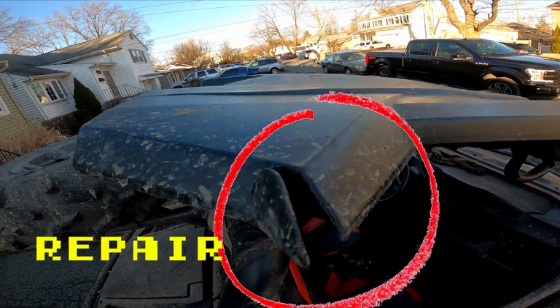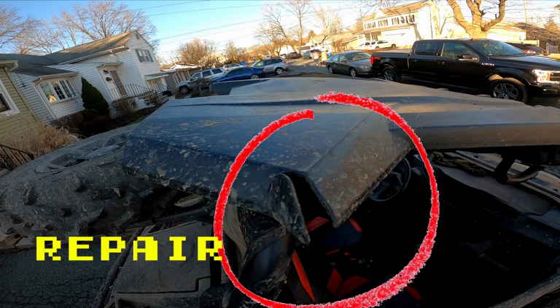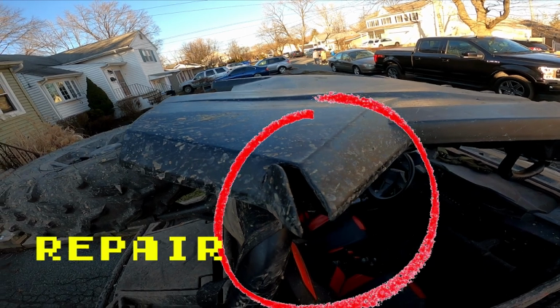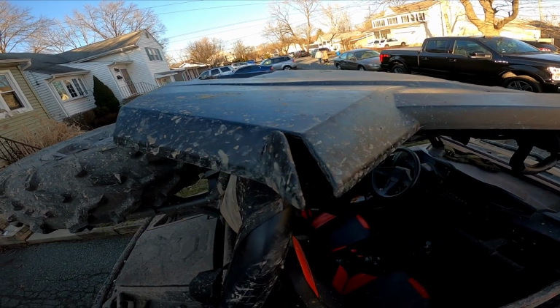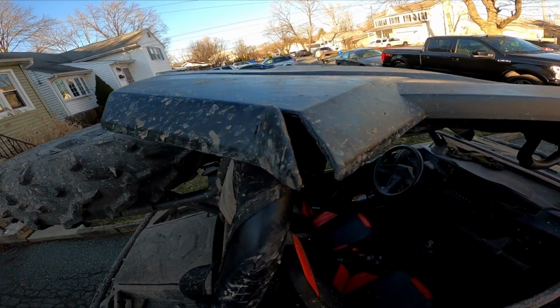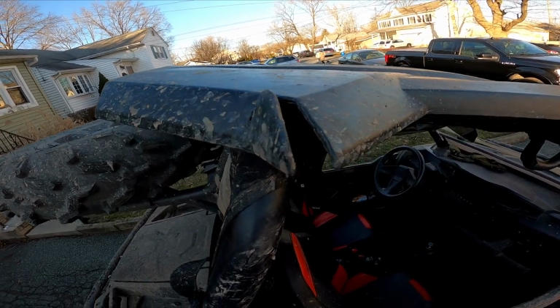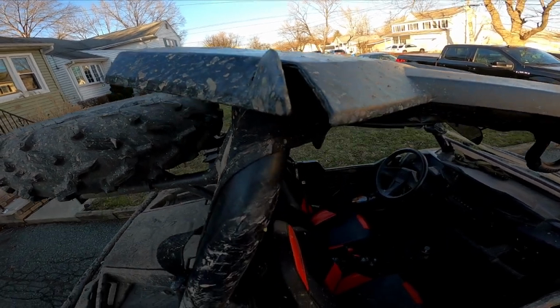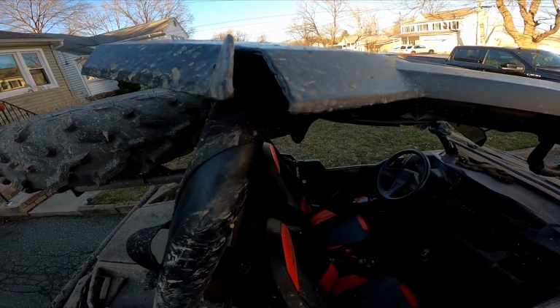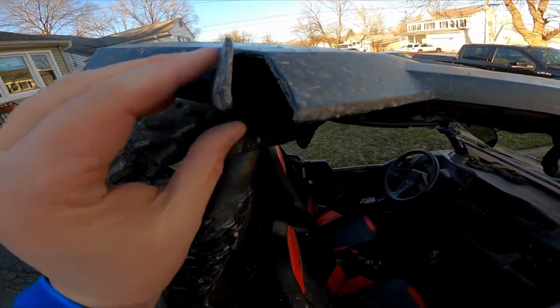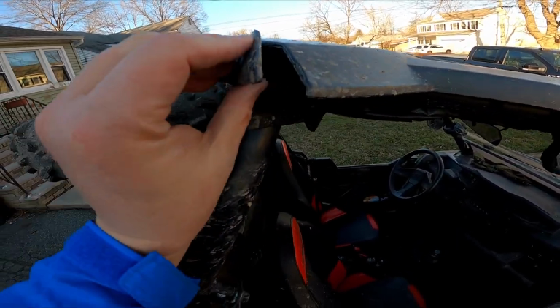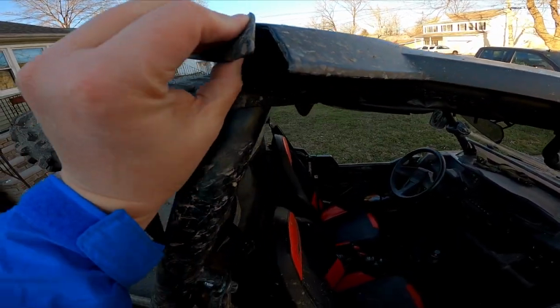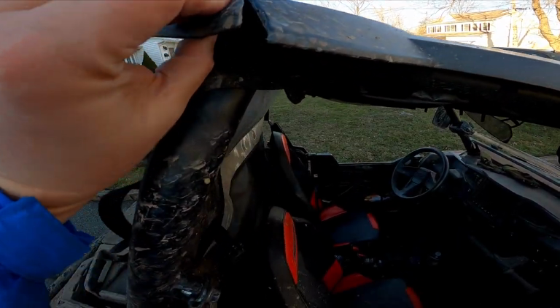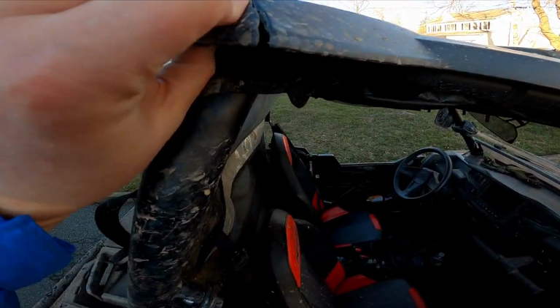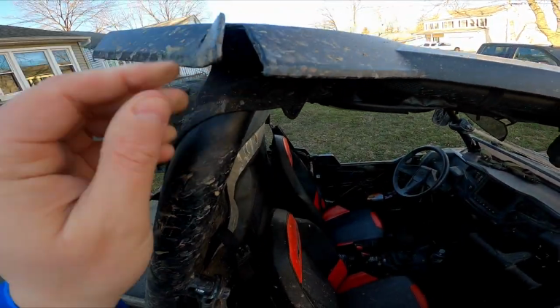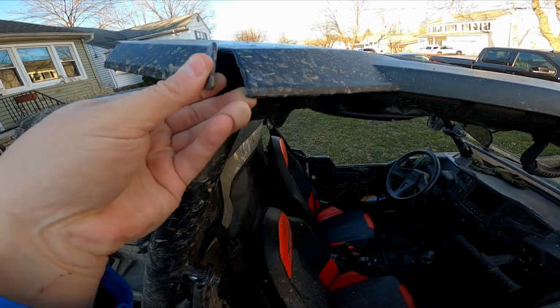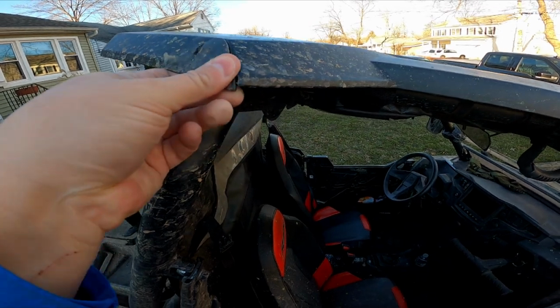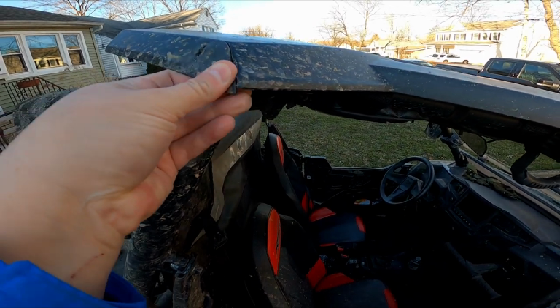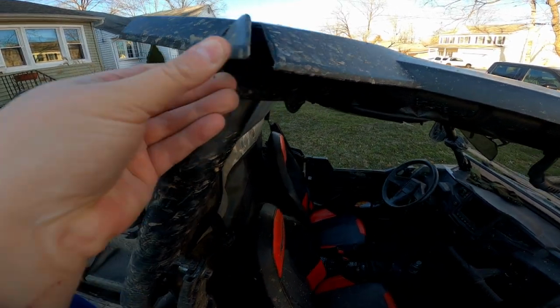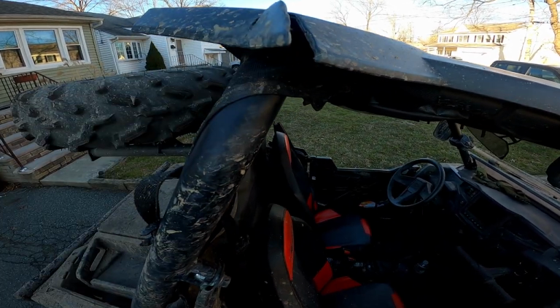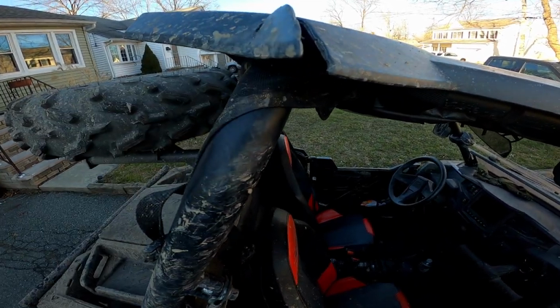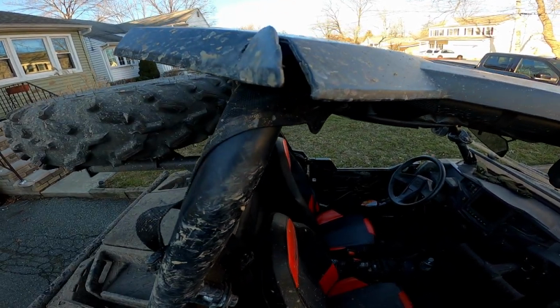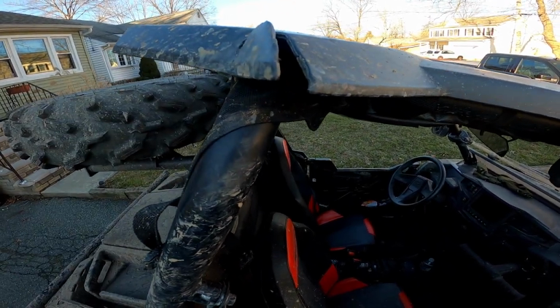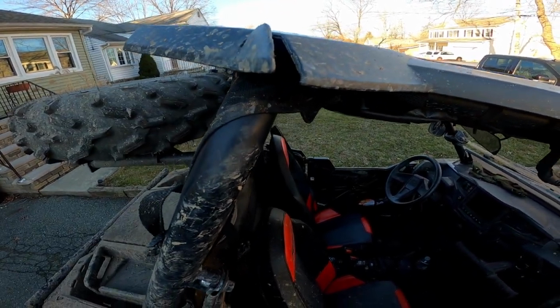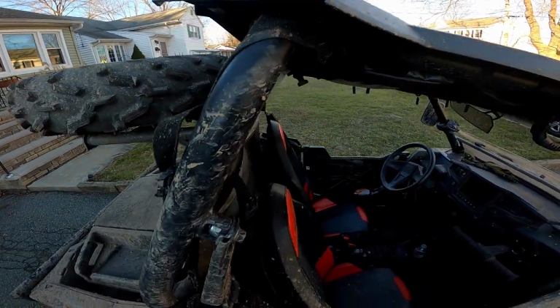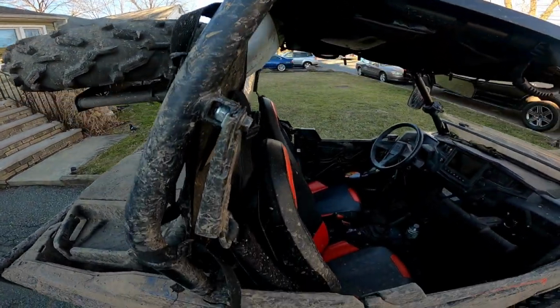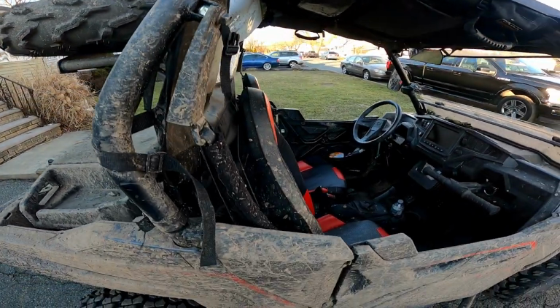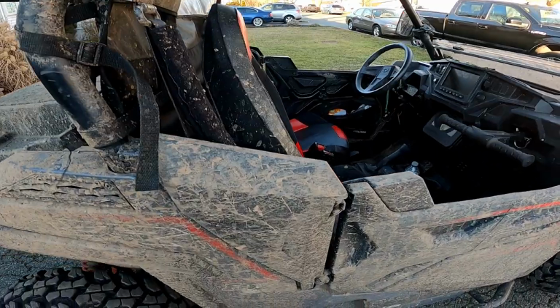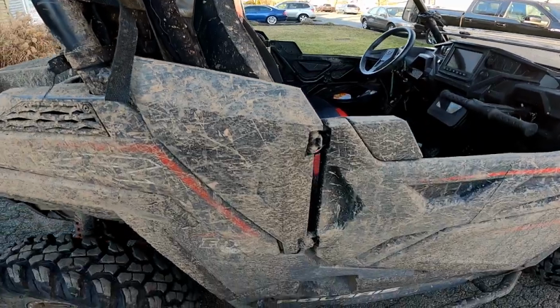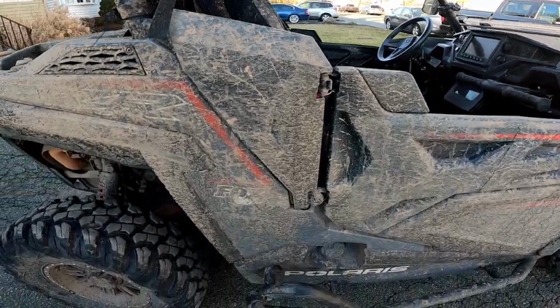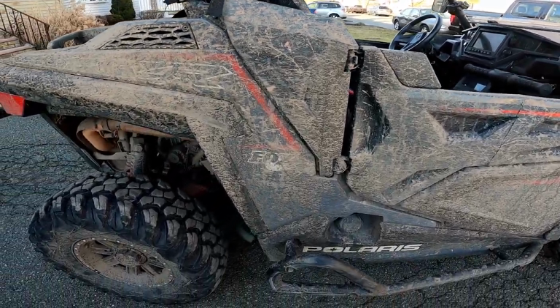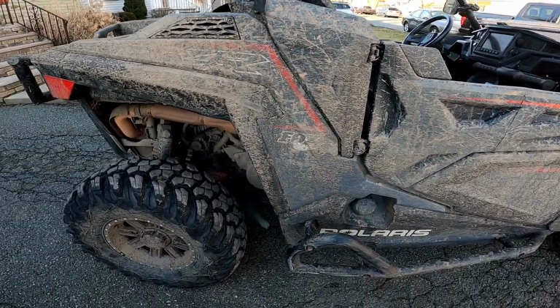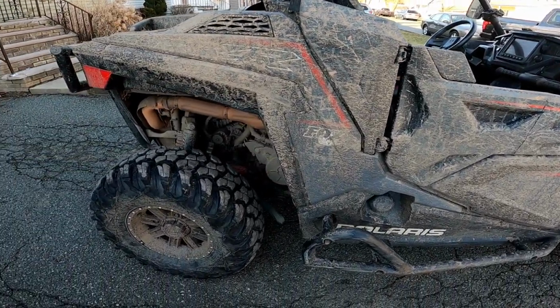Here is another damage to the trim — I just grabbed the corner and cracked it a little bit. We'll be able to bend that back and repair it a little bit. Not a big deal — it's cosmetic and that's expected.